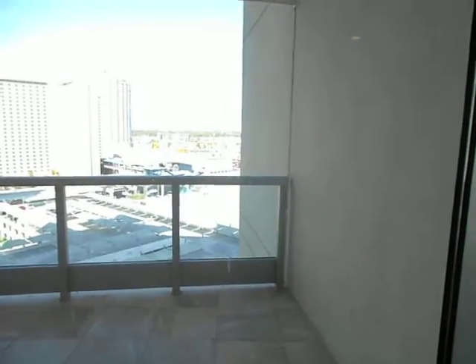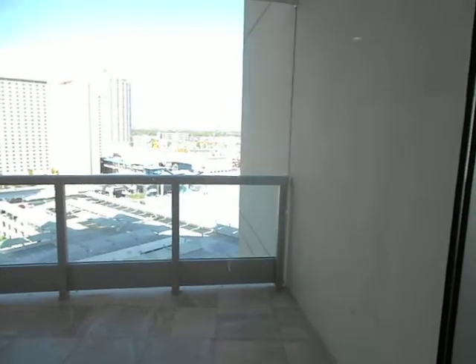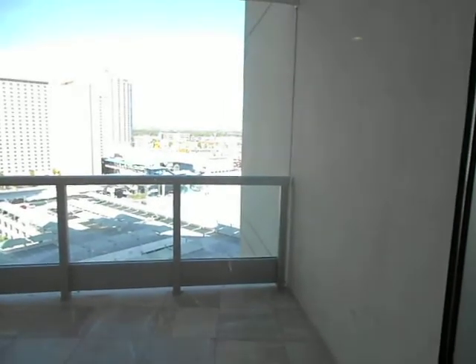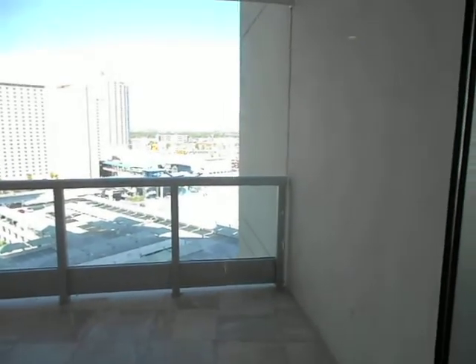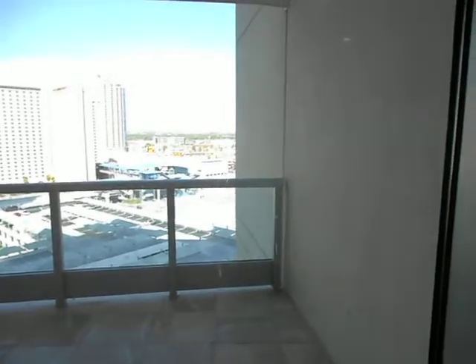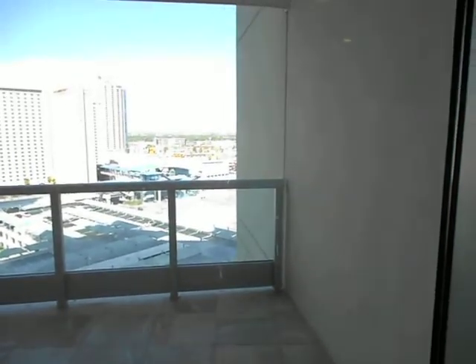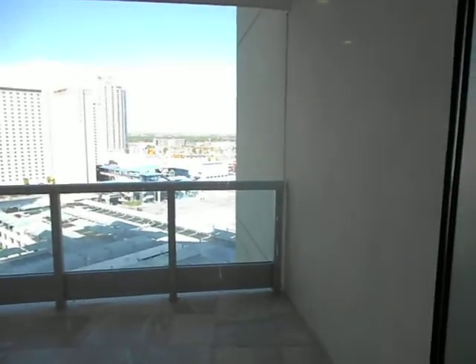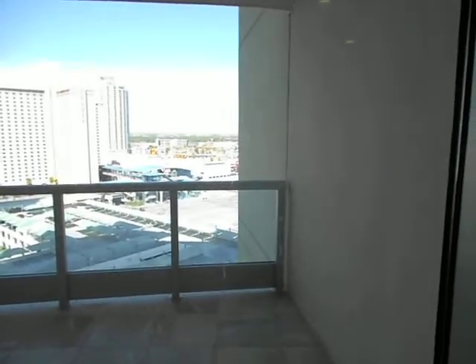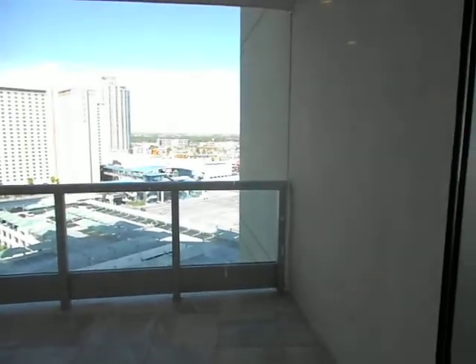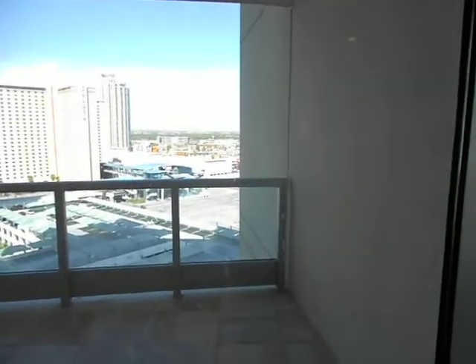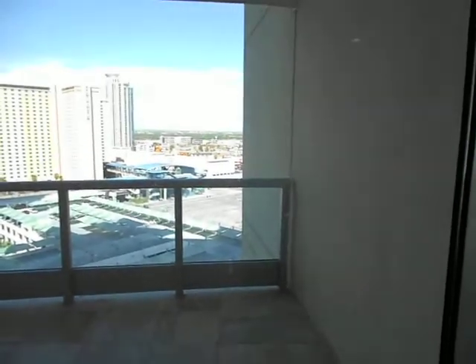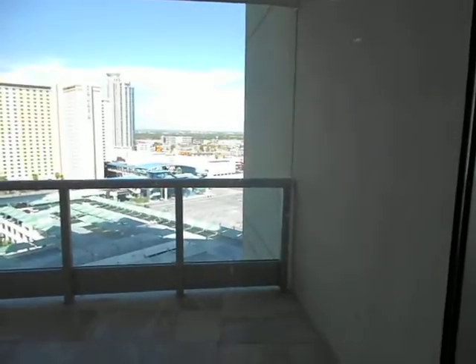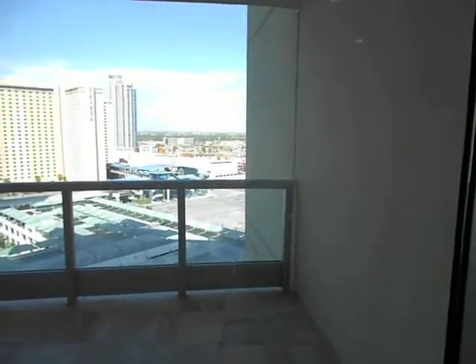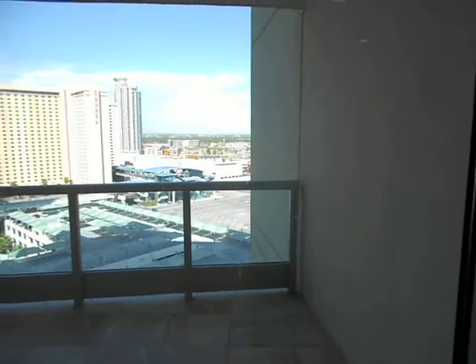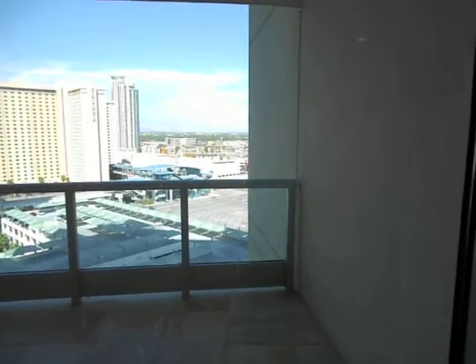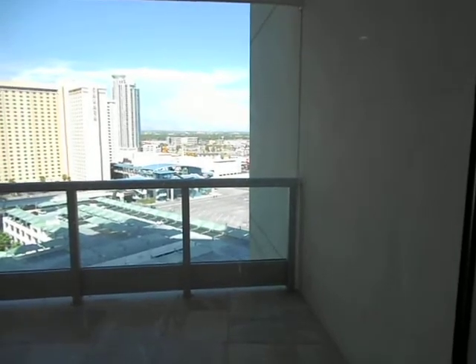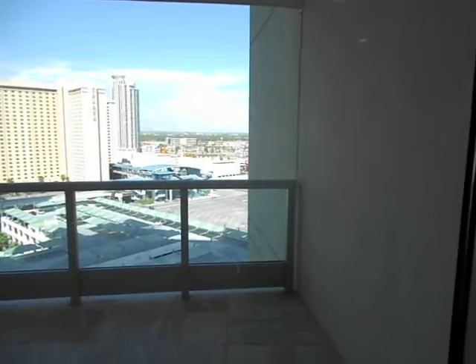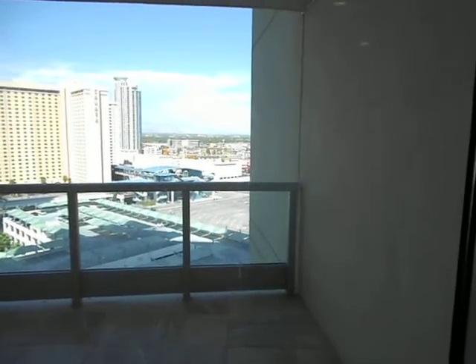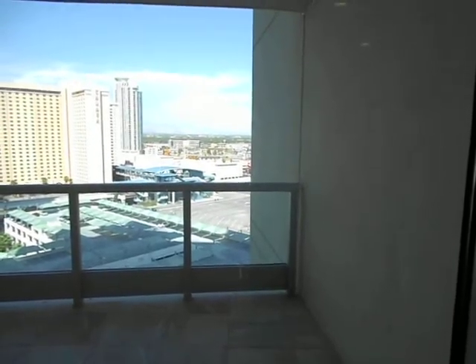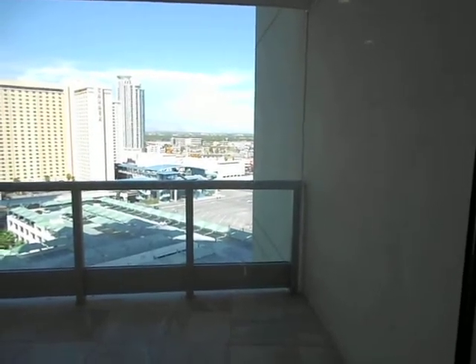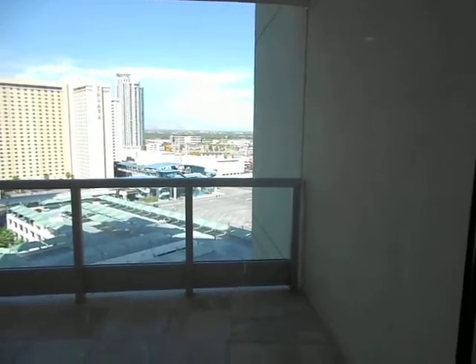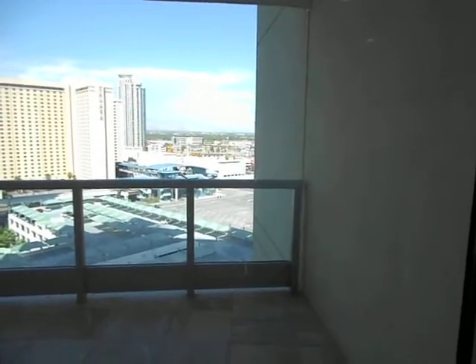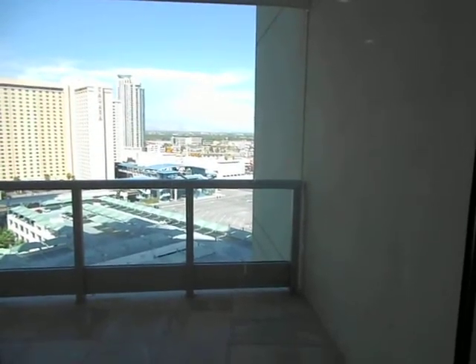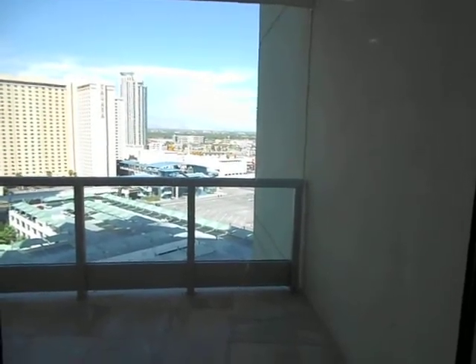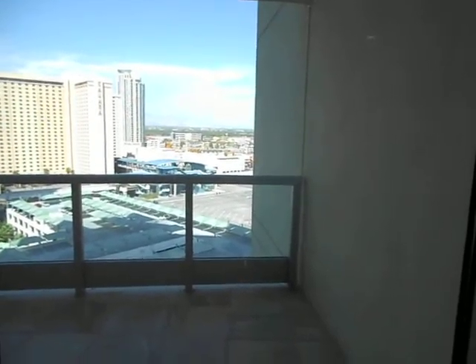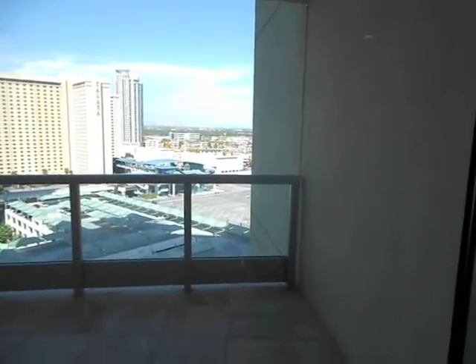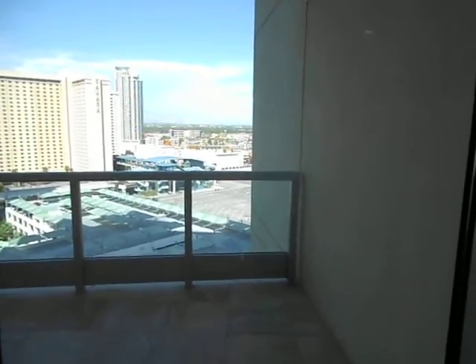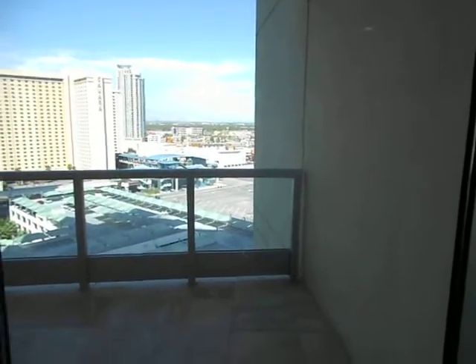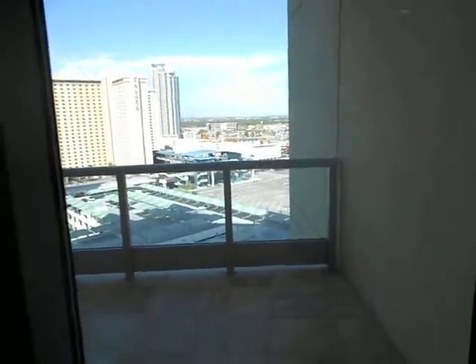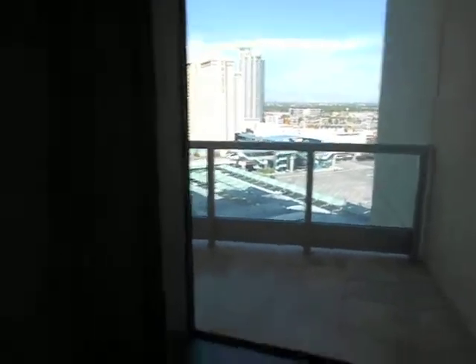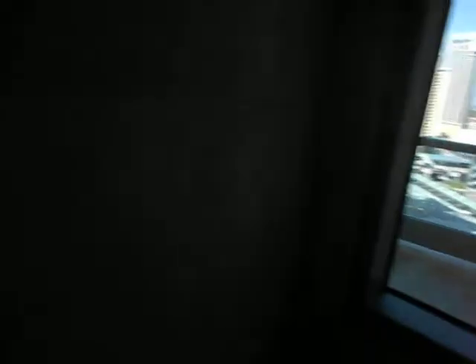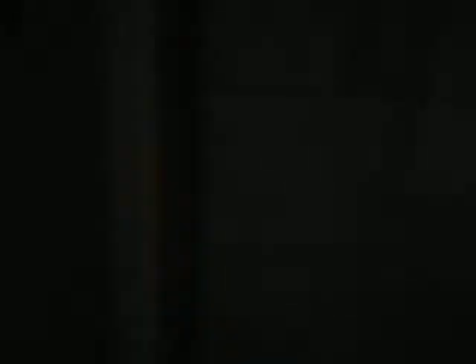Here is your view — you've got part of the parking garage down below and the Sahara.